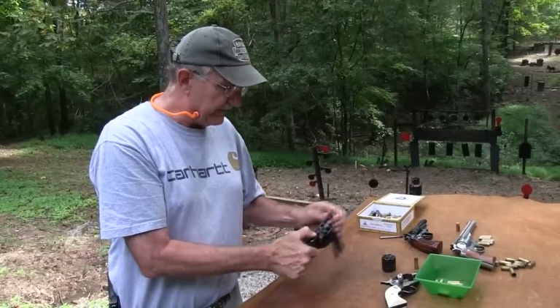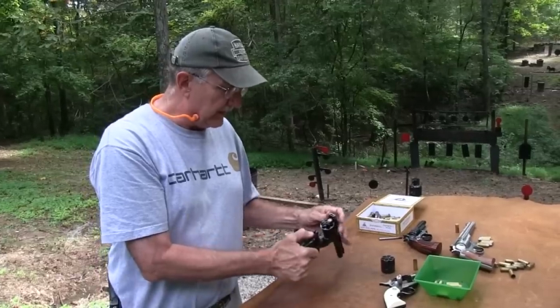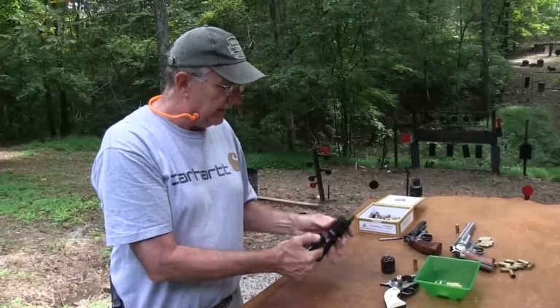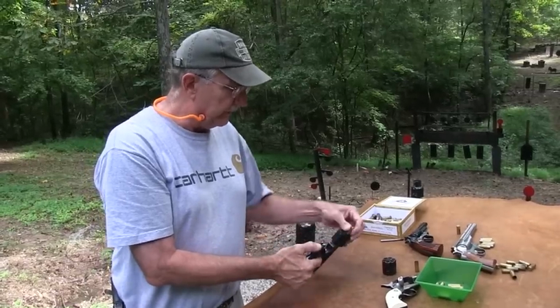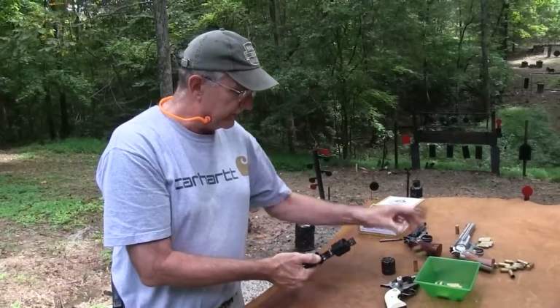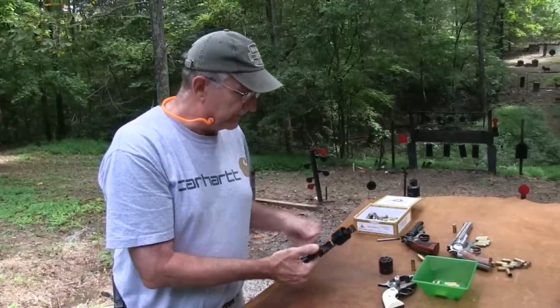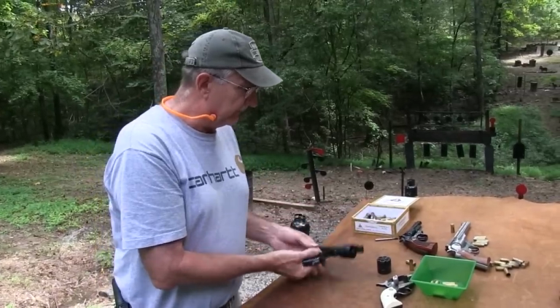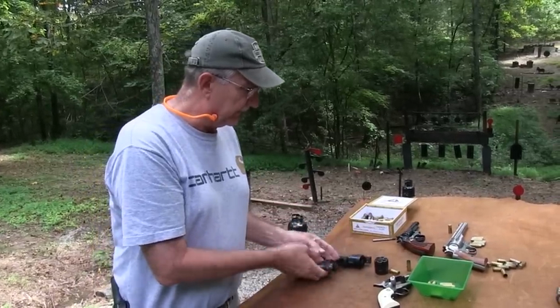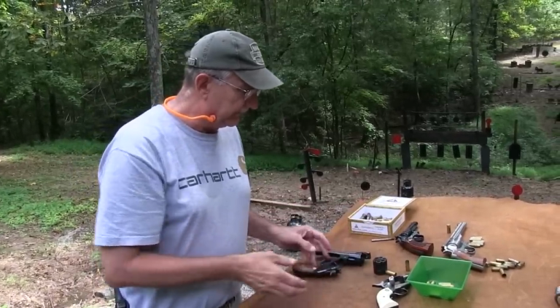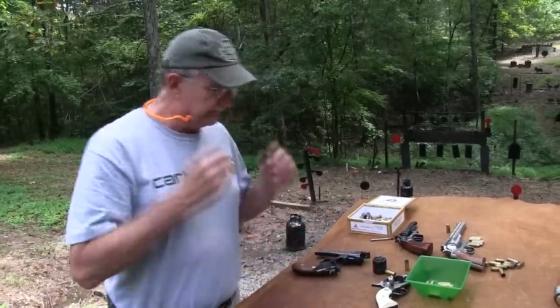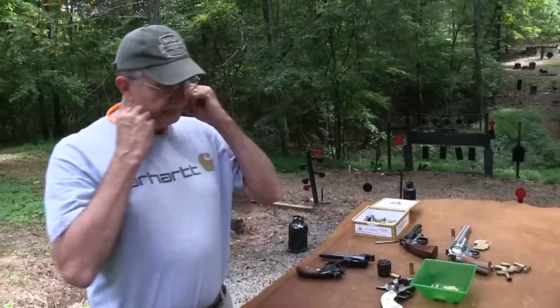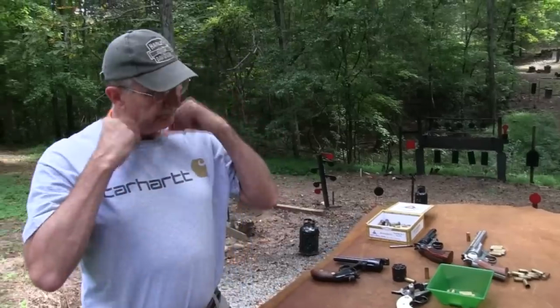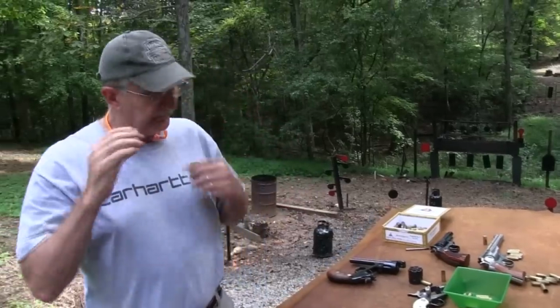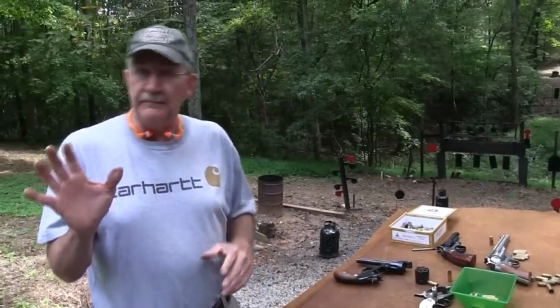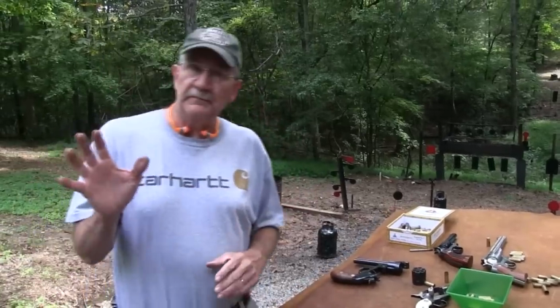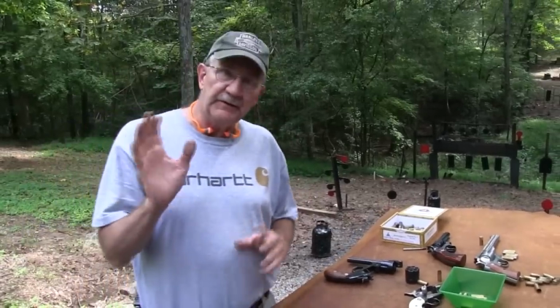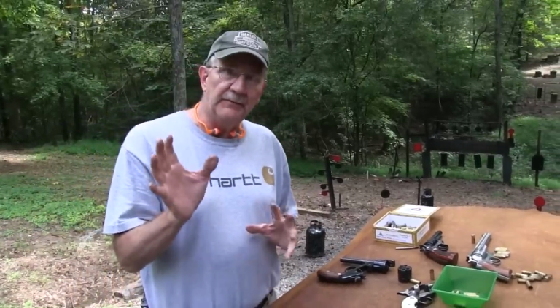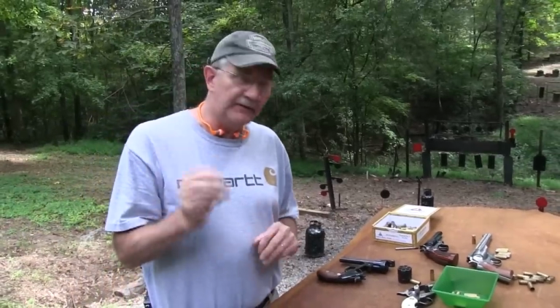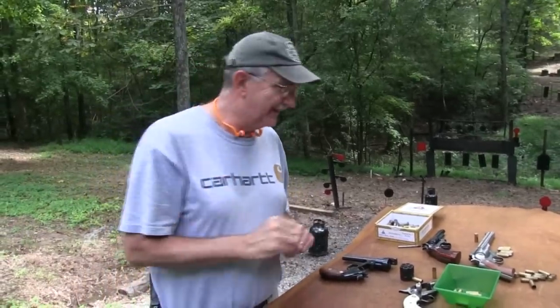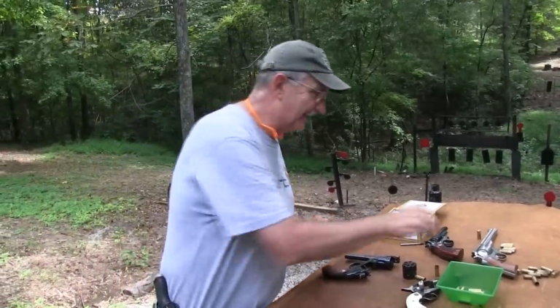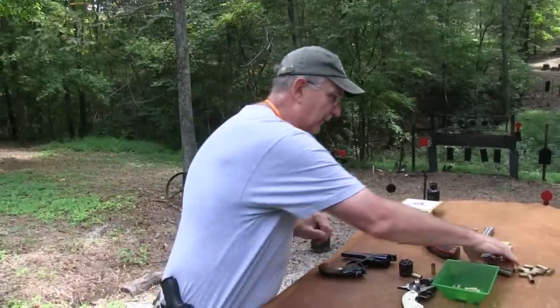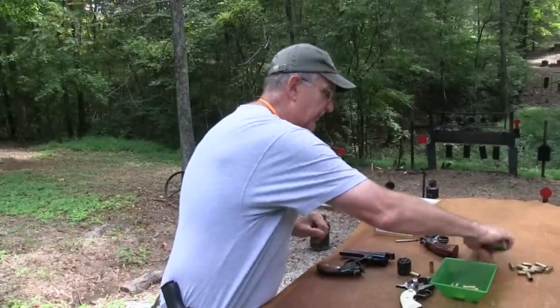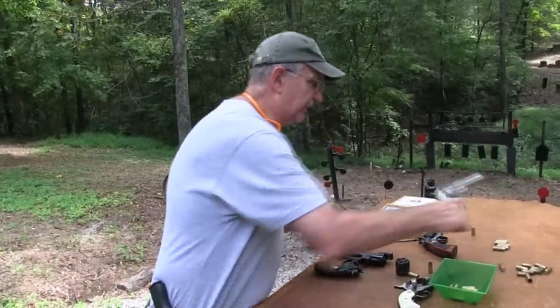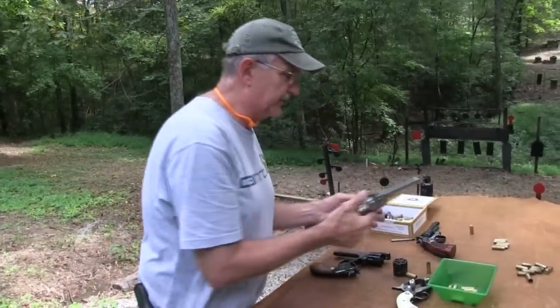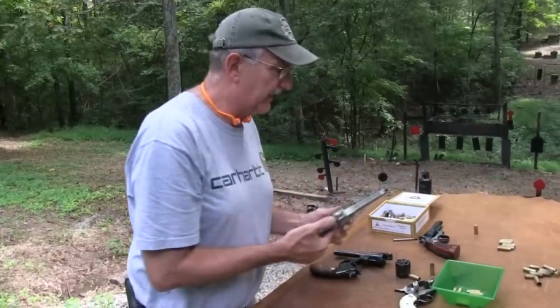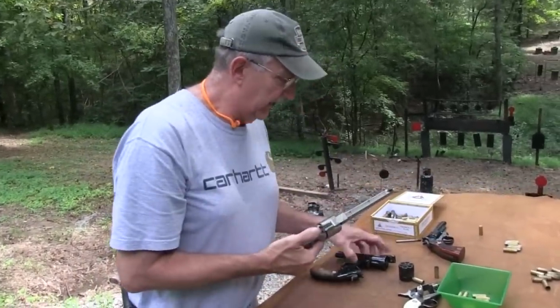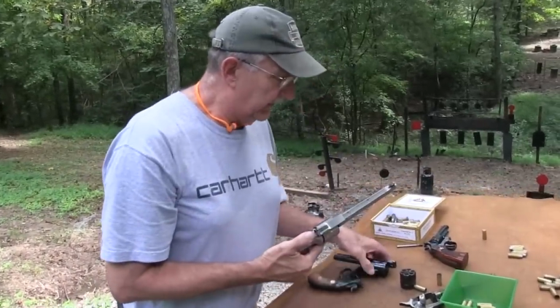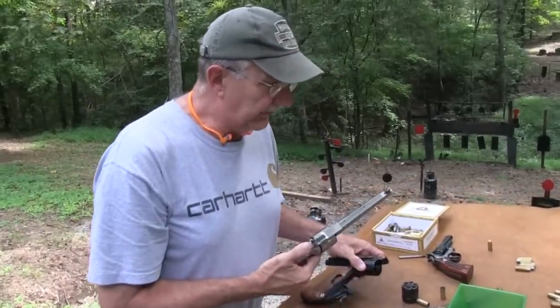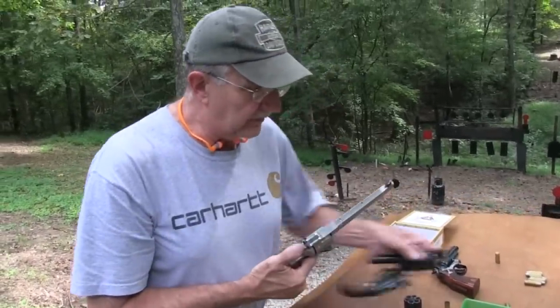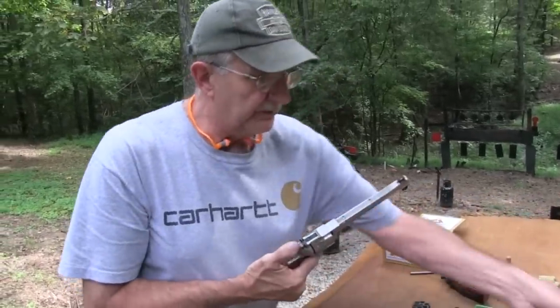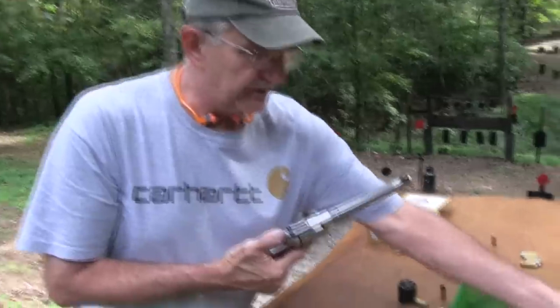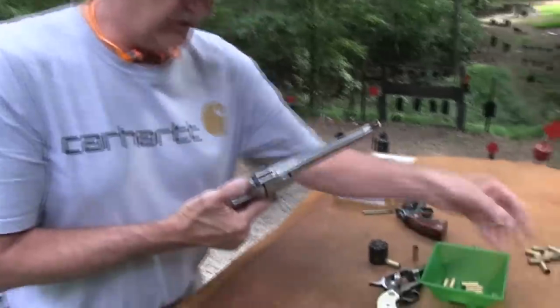Let's get the old axe back over here and show that it's the same with any of these single actions - Smith, Colt, whatever. That's why you want to just put the five in. Now, what I want to show you the difference is: the newer firearms don't have this issue.